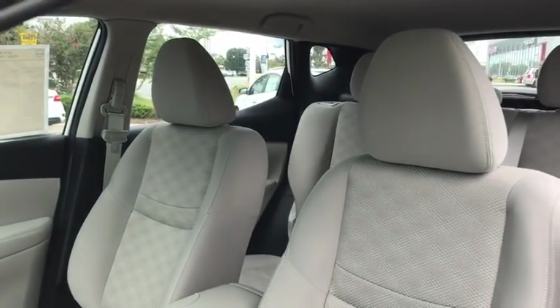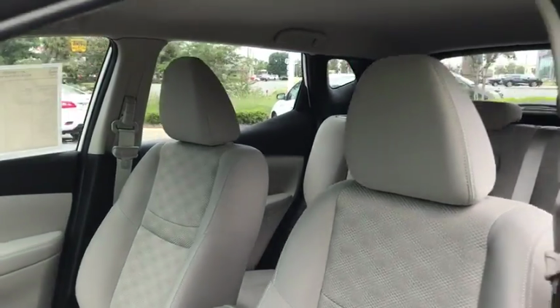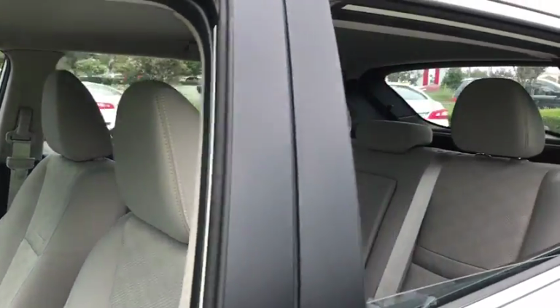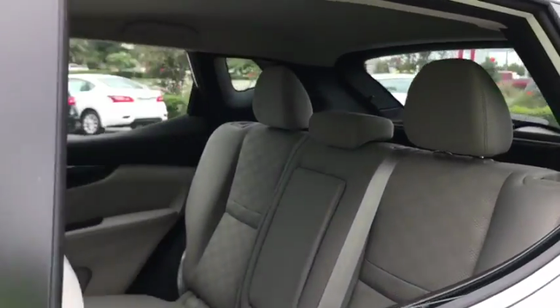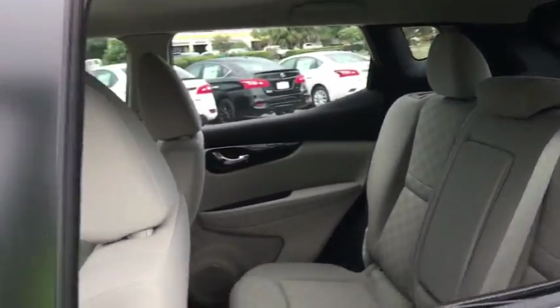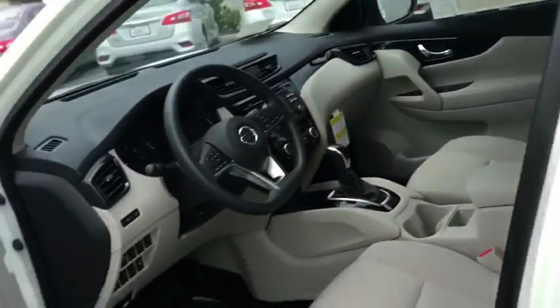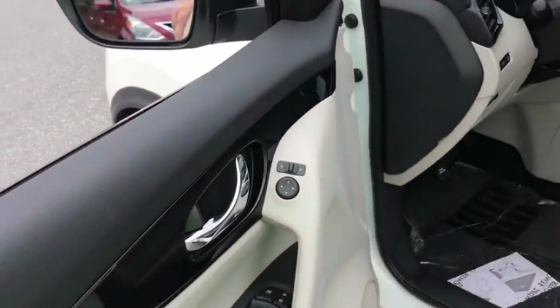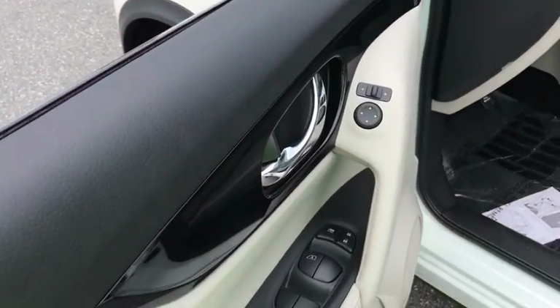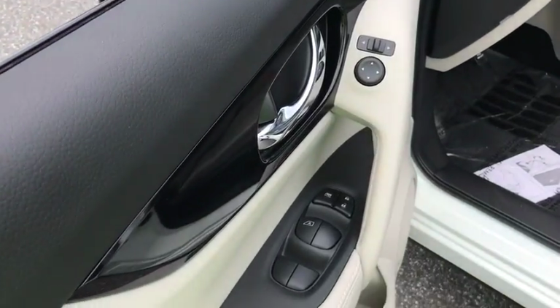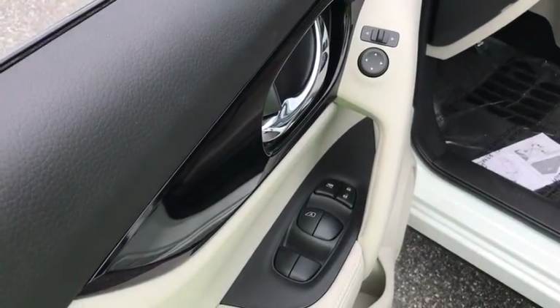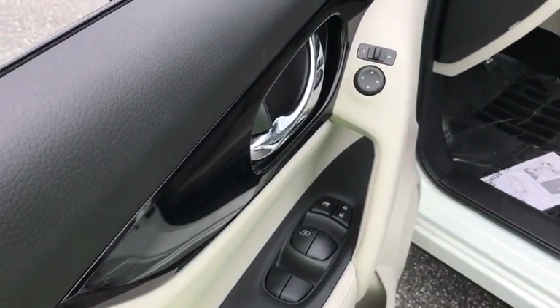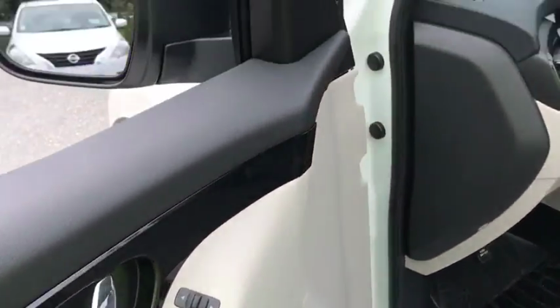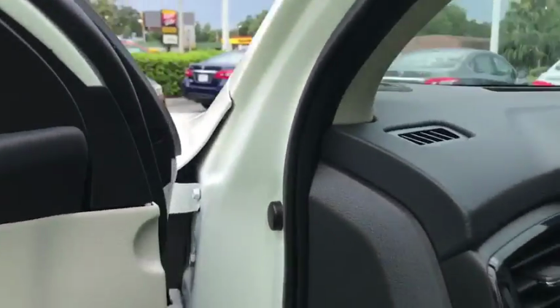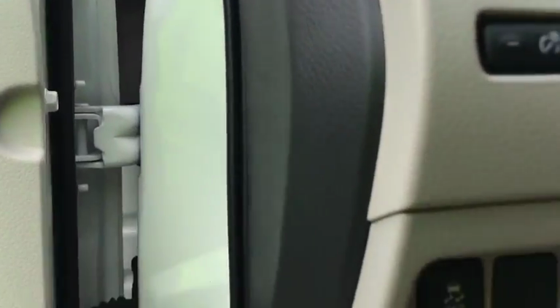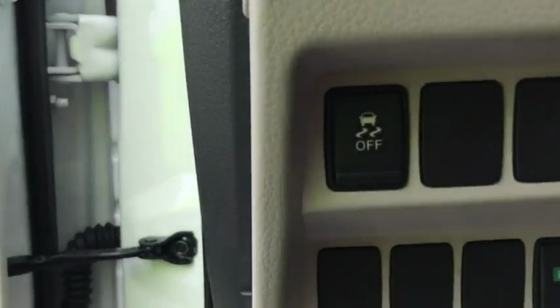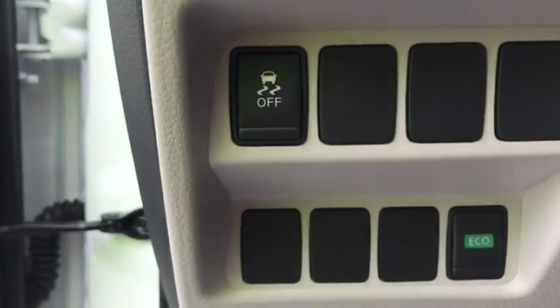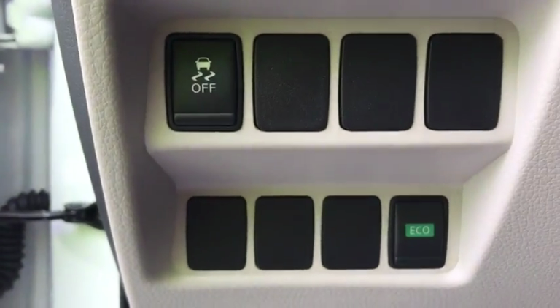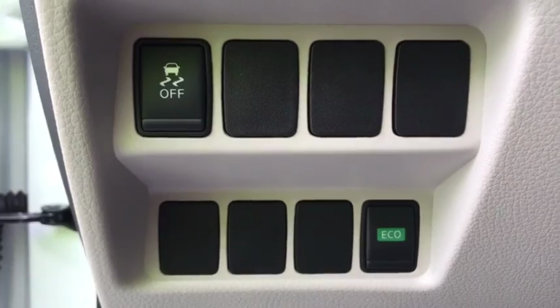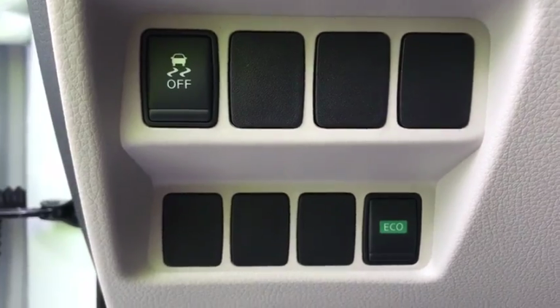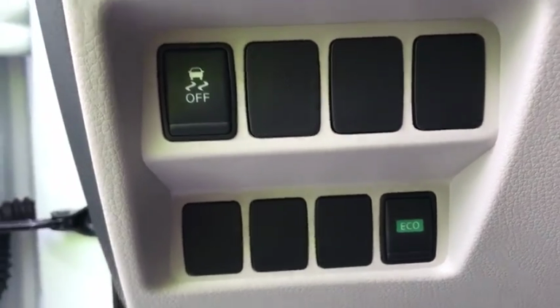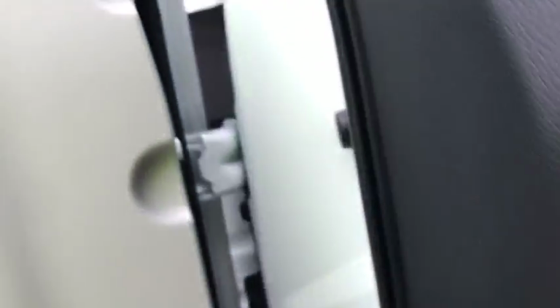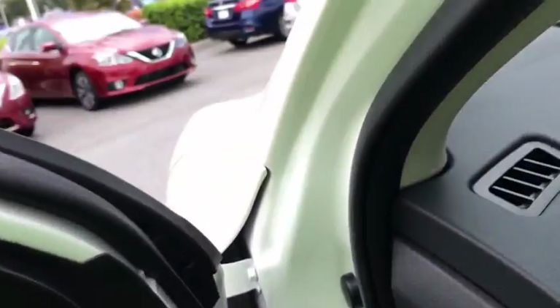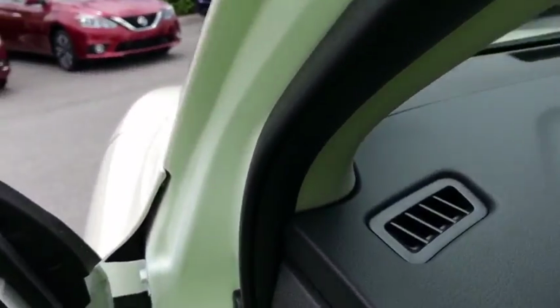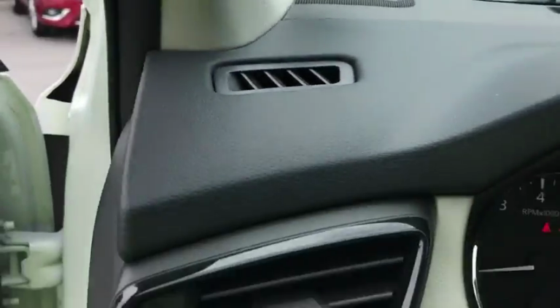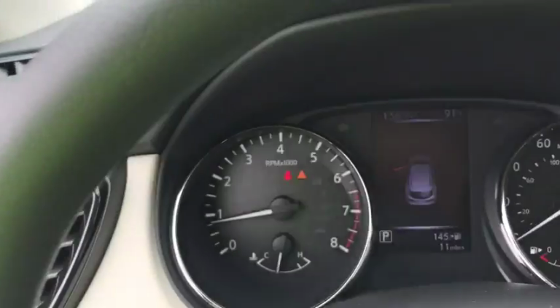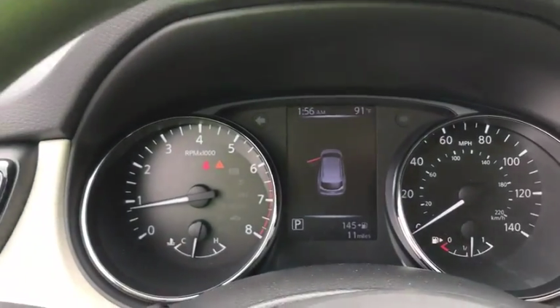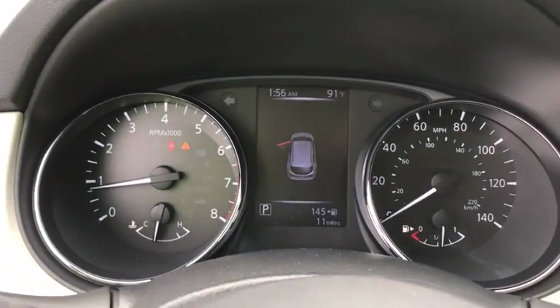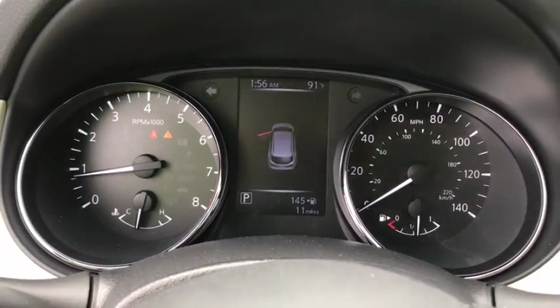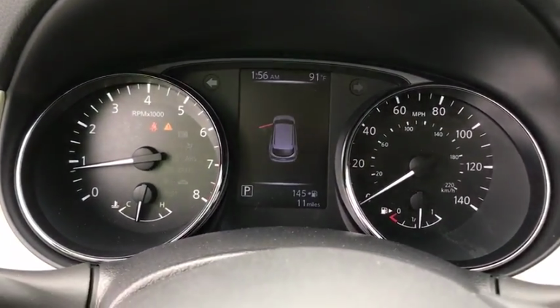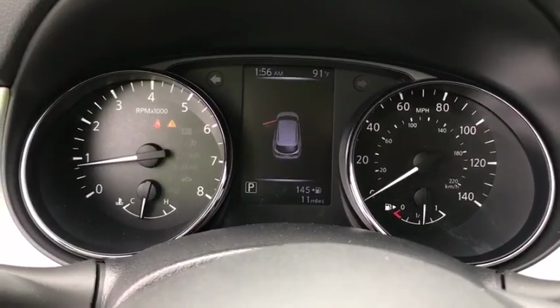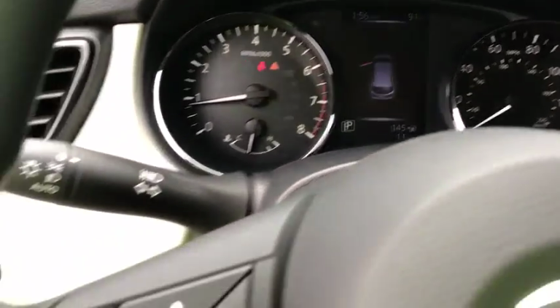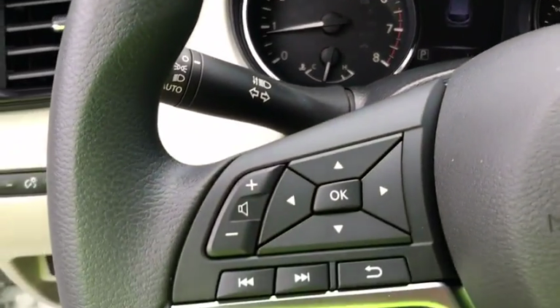Anti-lock braking system, stability control, steering wheel audio controls, traction control, keyless entry, backup camera, Bluetooth, power steering, adjustable steering wheel, aluminum wheels, cruise control, keyless start.